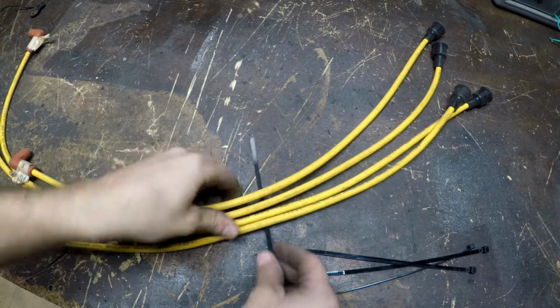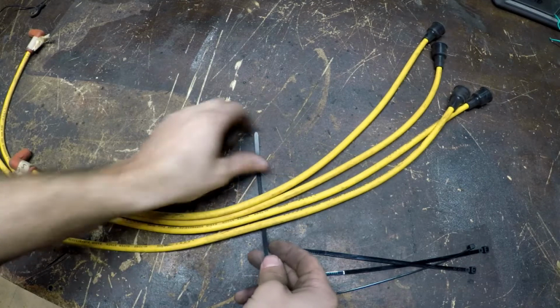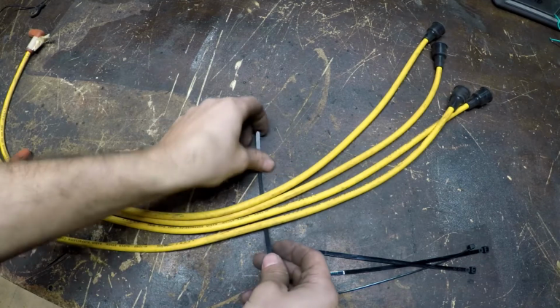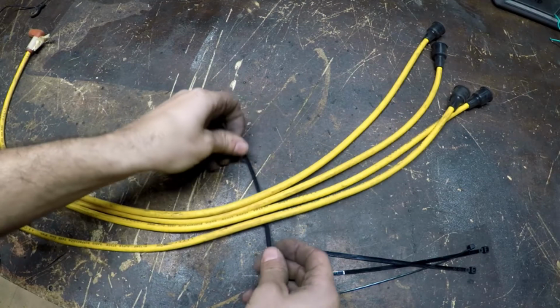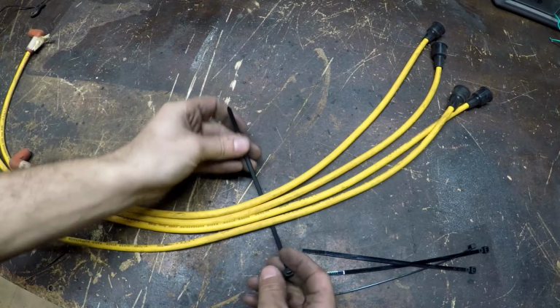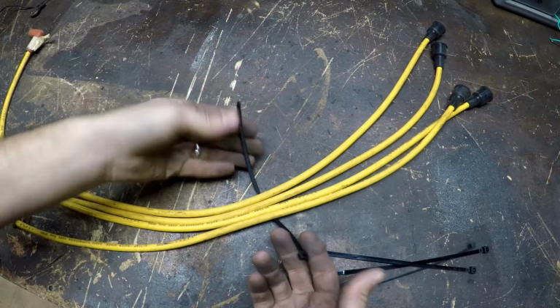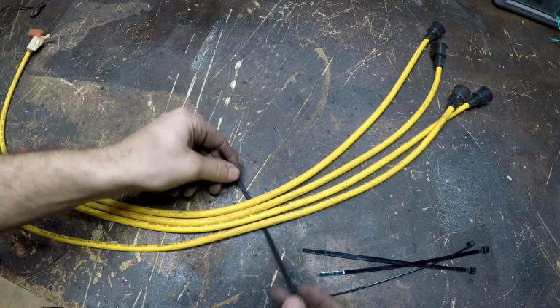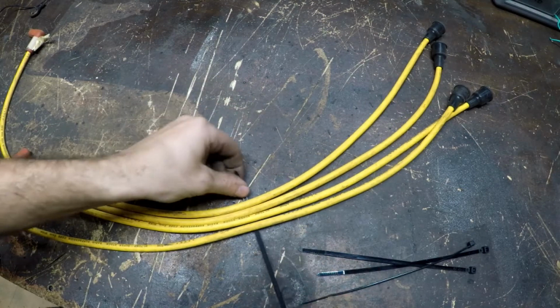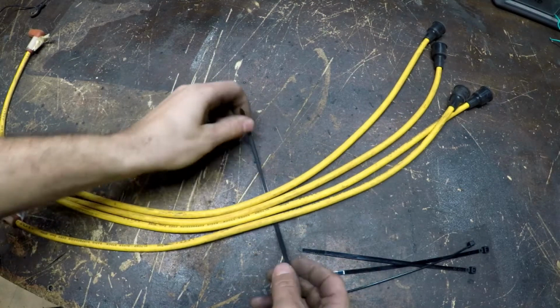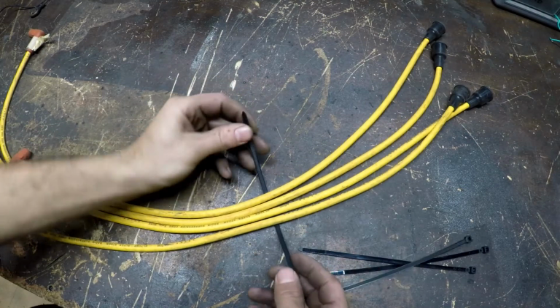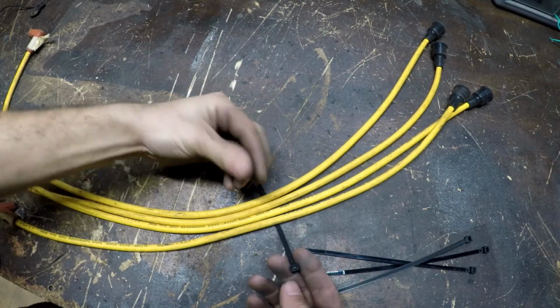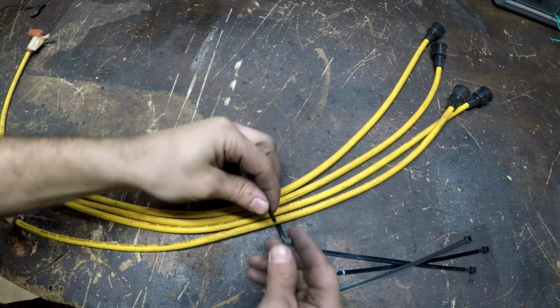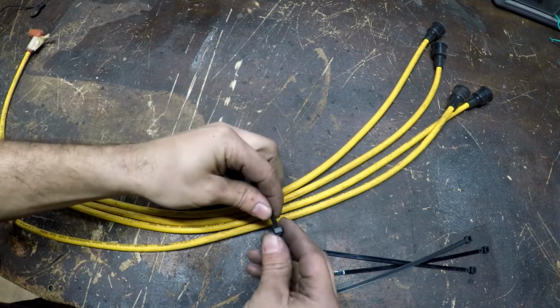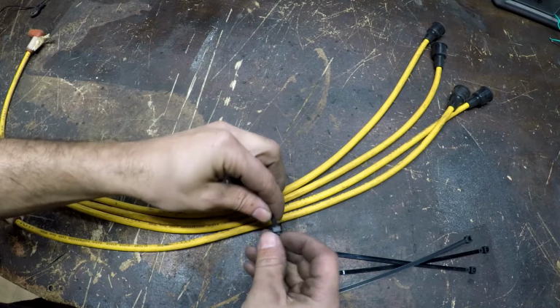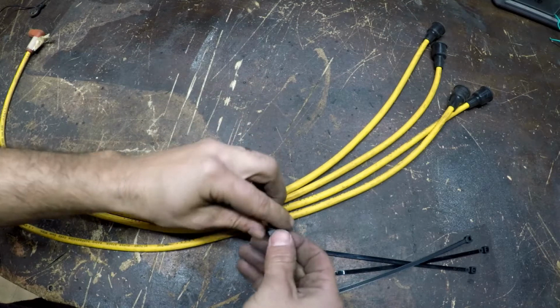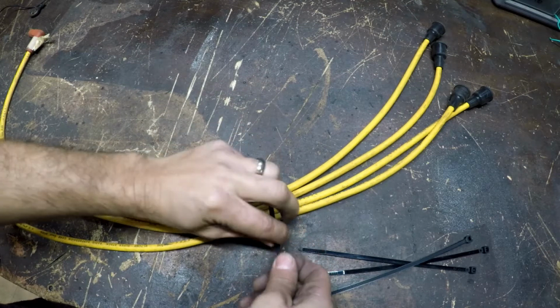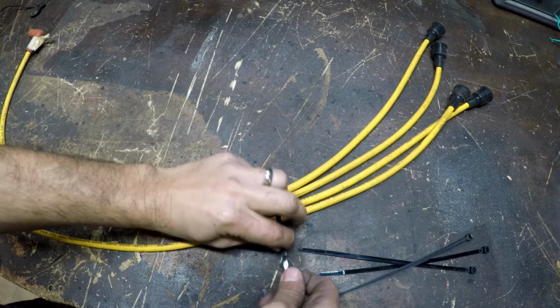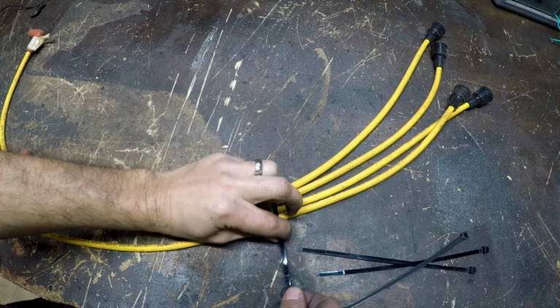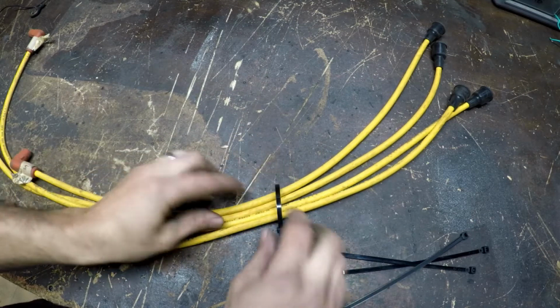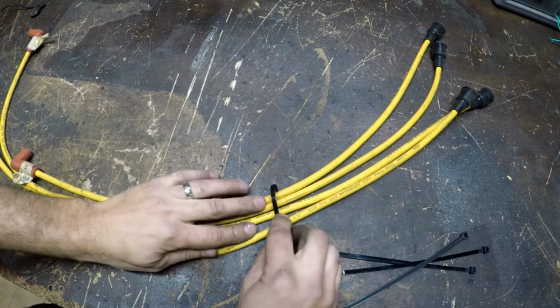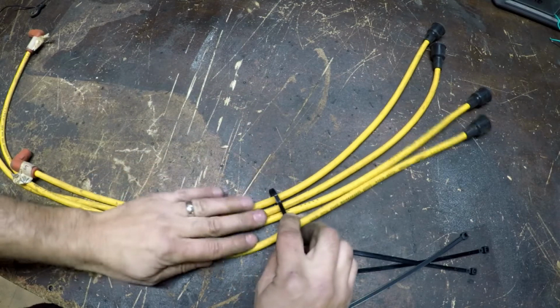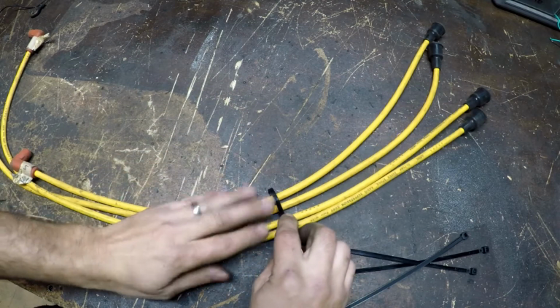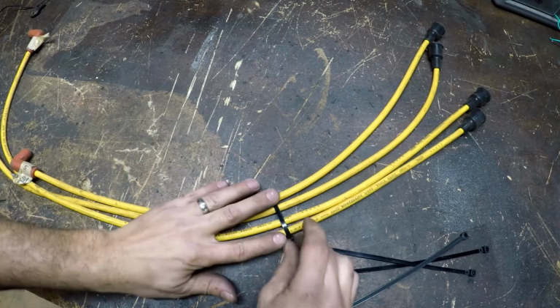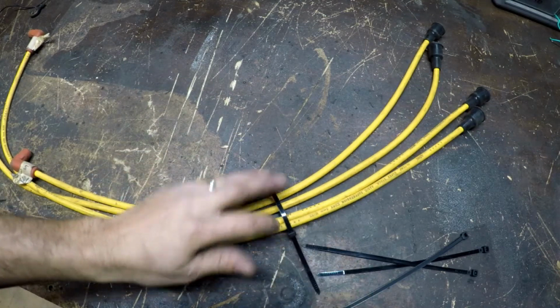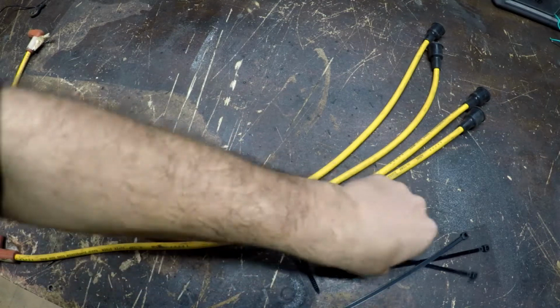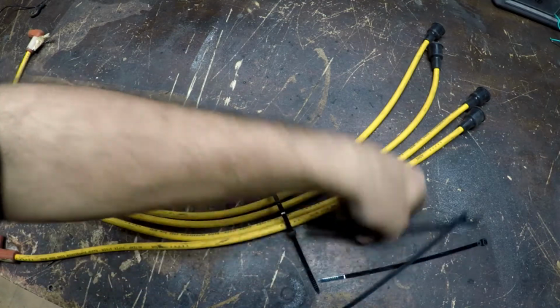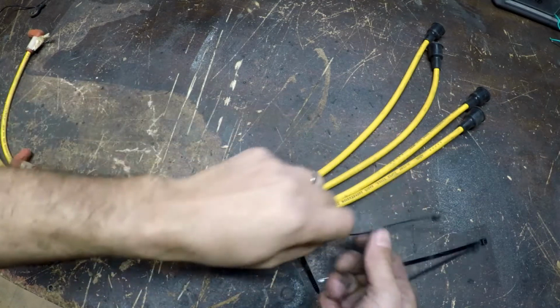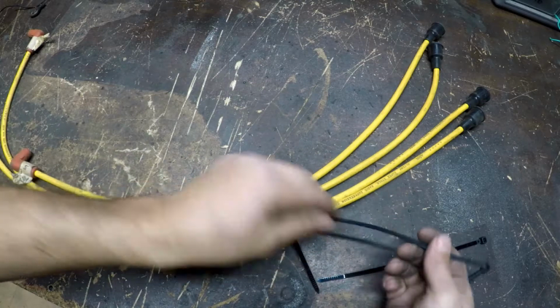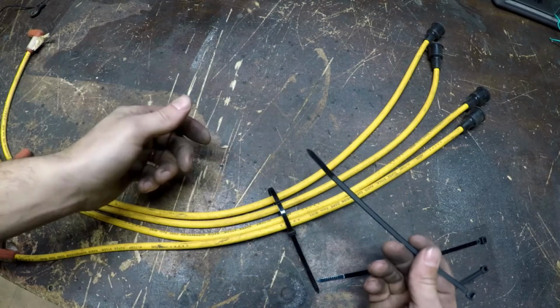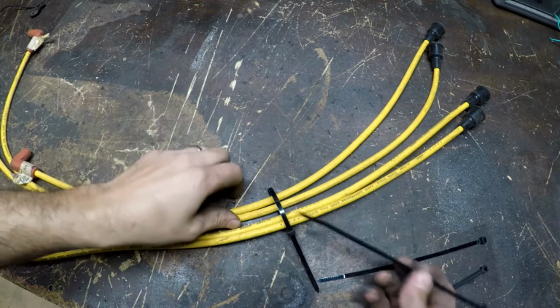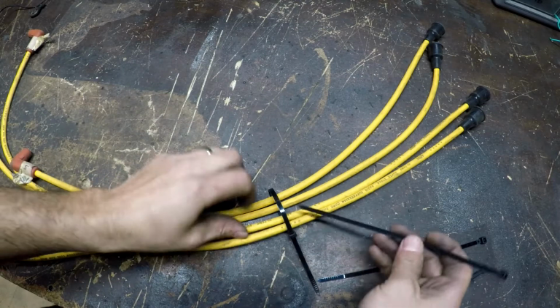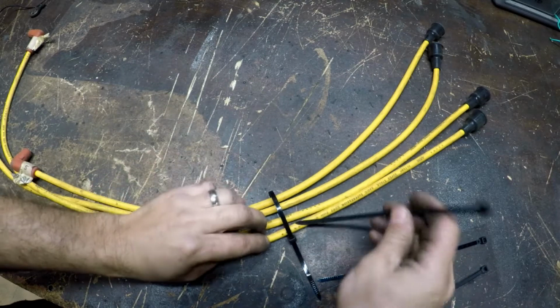First thing you do: slide one zip tie on the outside. You're not gonna tighten it all the way, just a little bit. Next, take another zip tie.